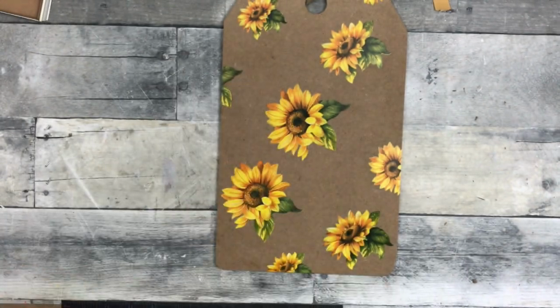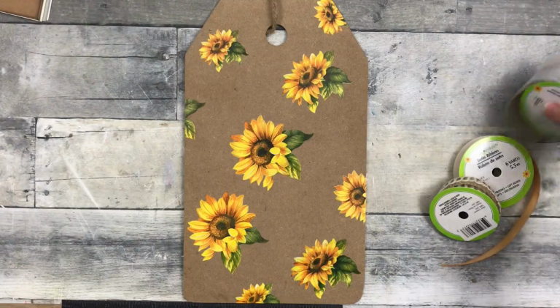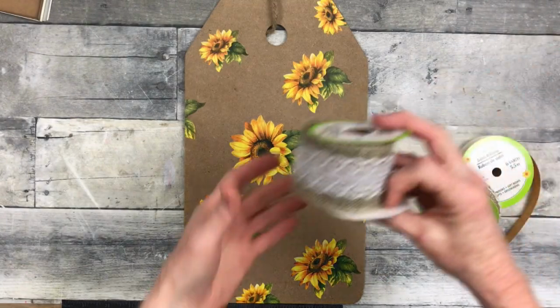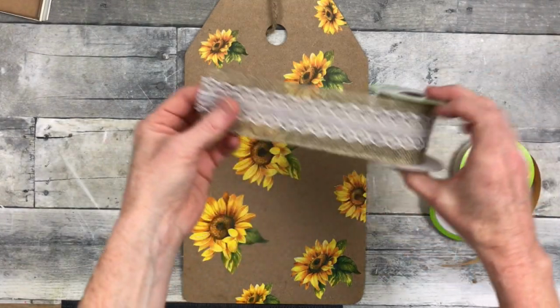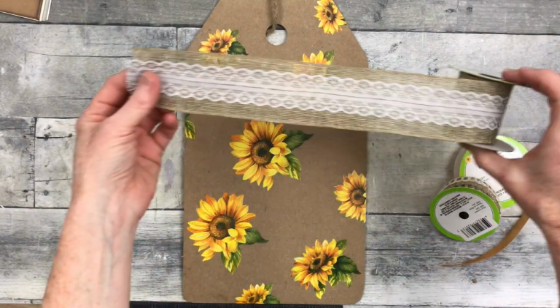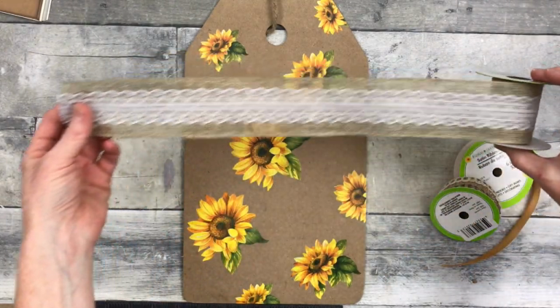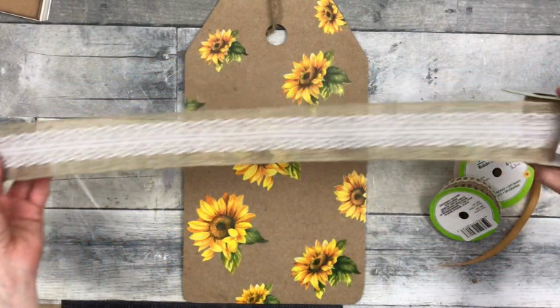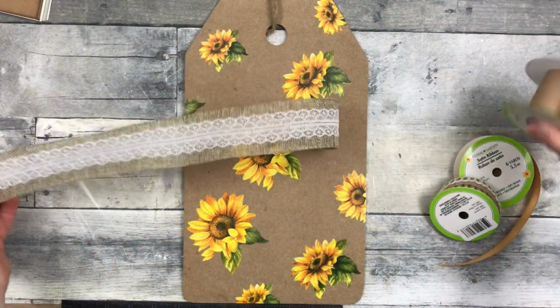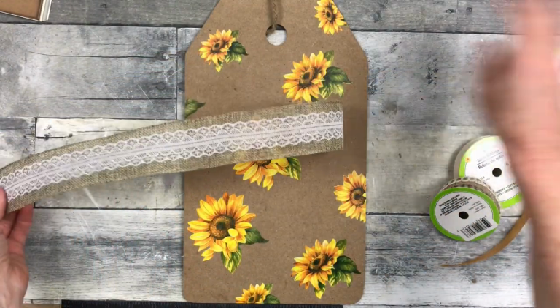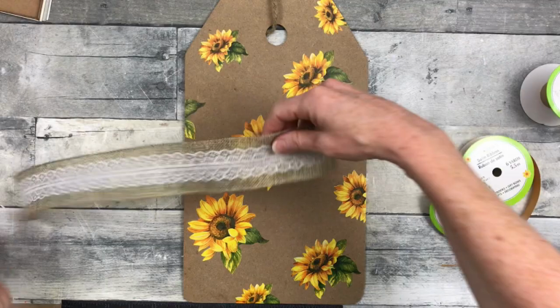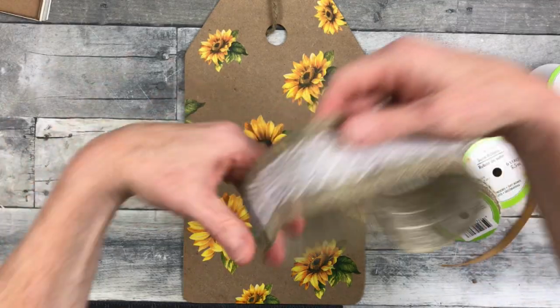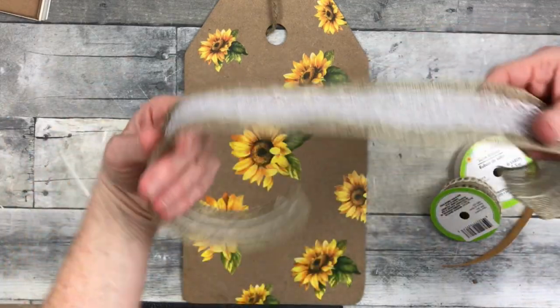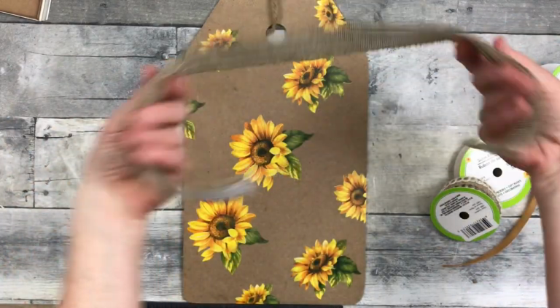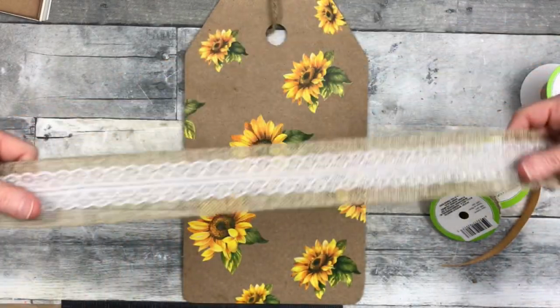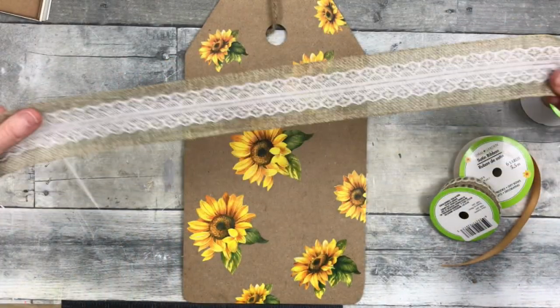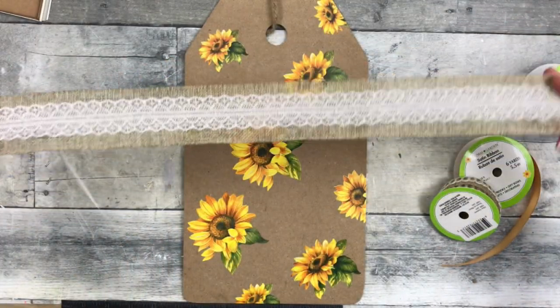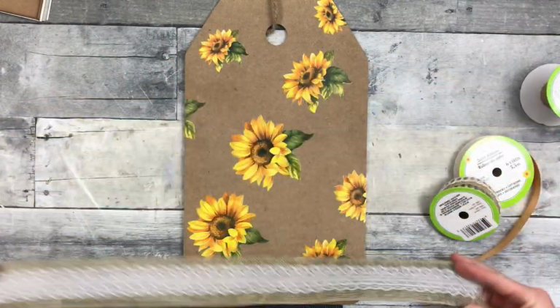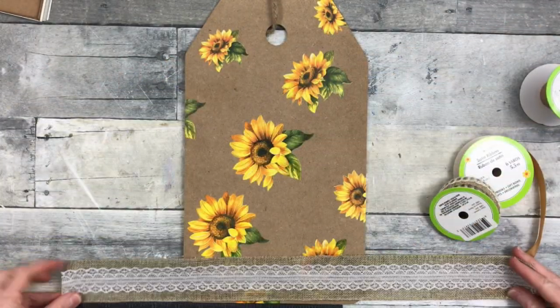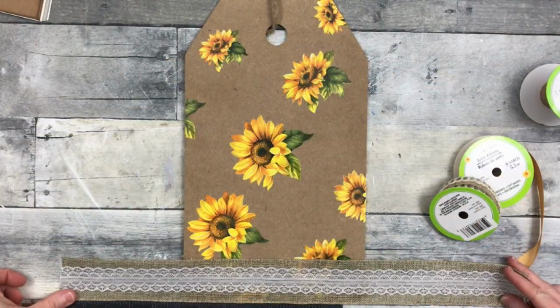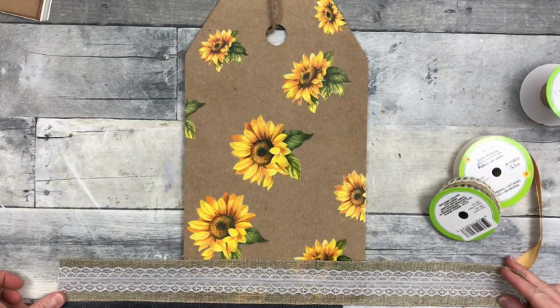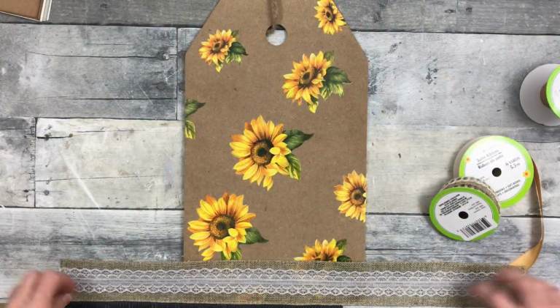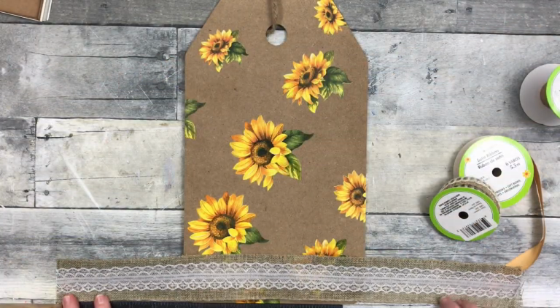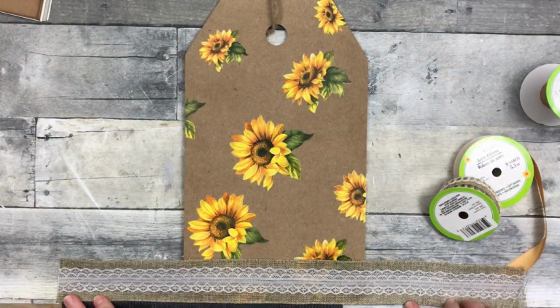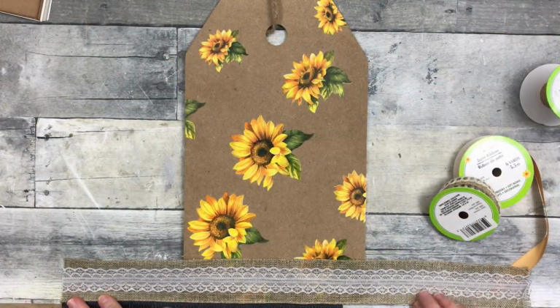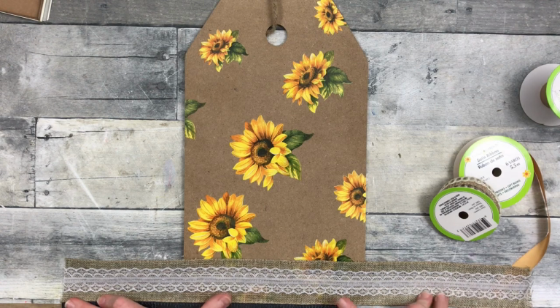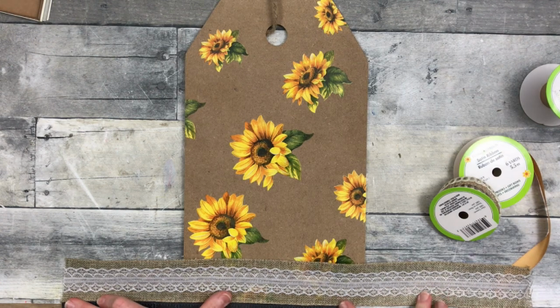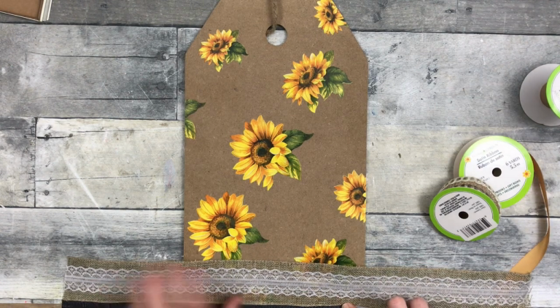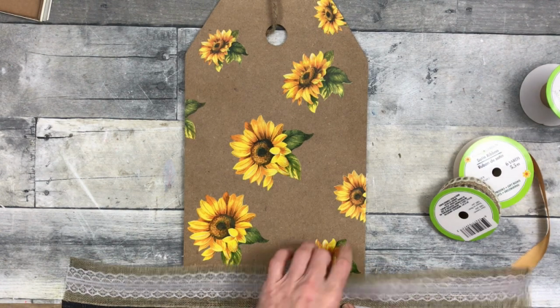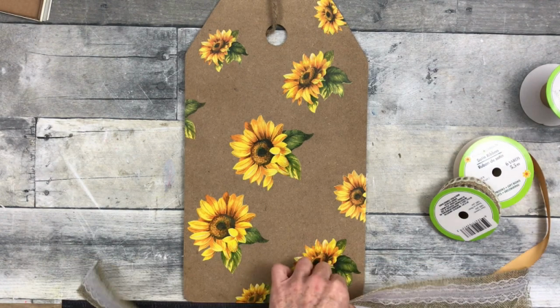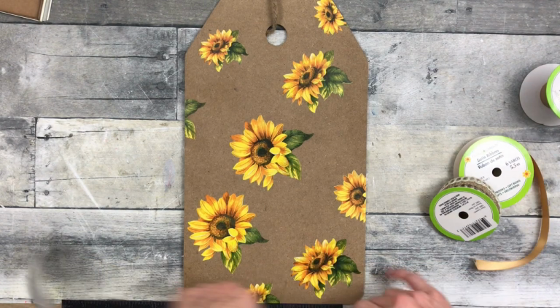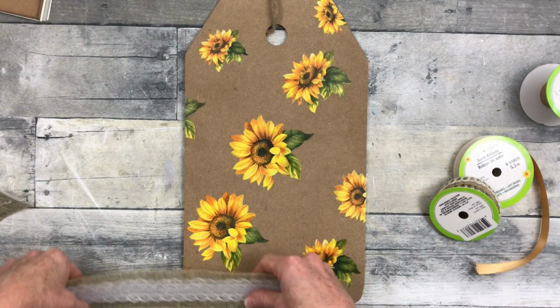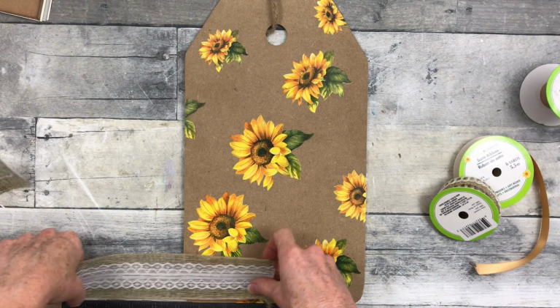Now if you want to seal this, you can use any type of Mod Podge that you like. Looking at some options here — we could also trim this out with some ribbon on the bottom if we wanted to.